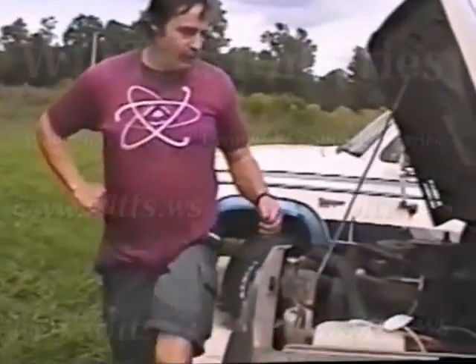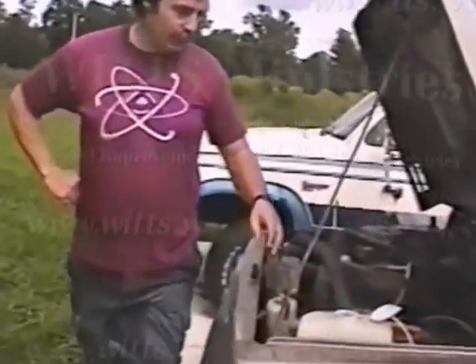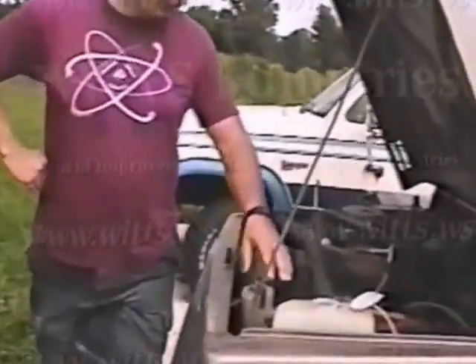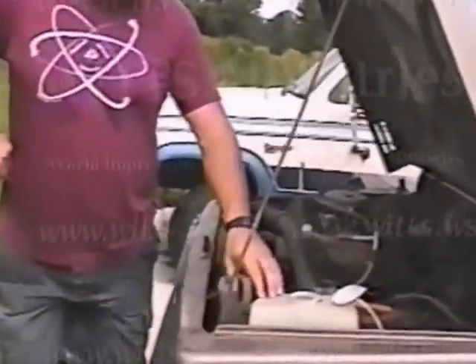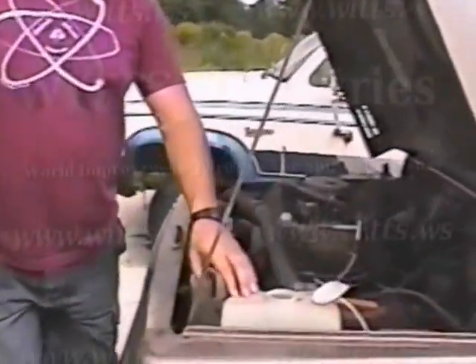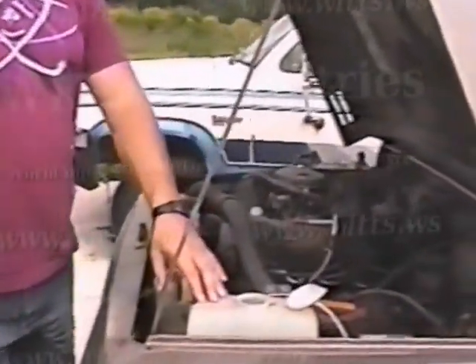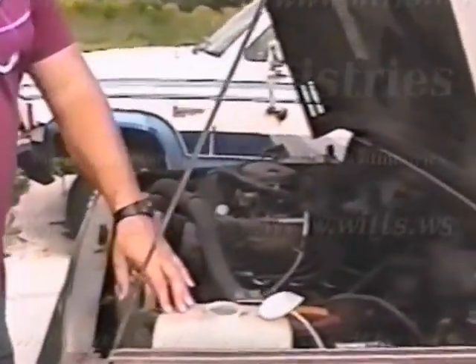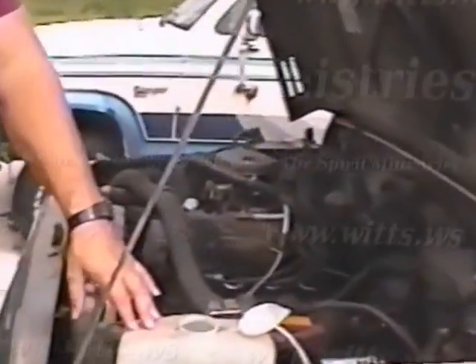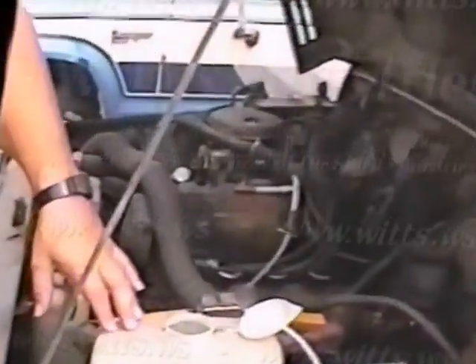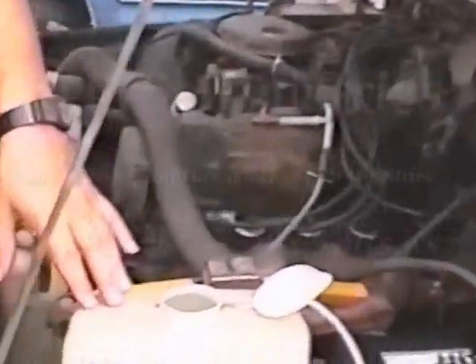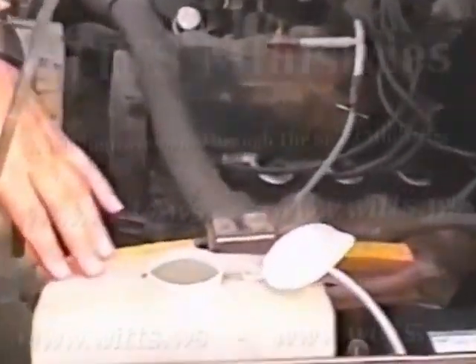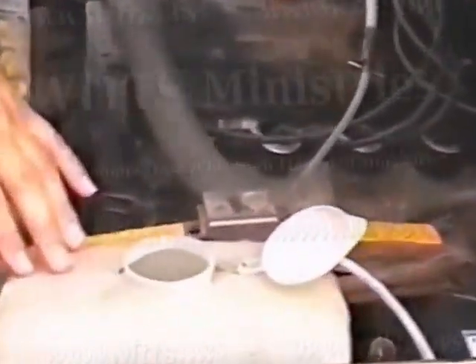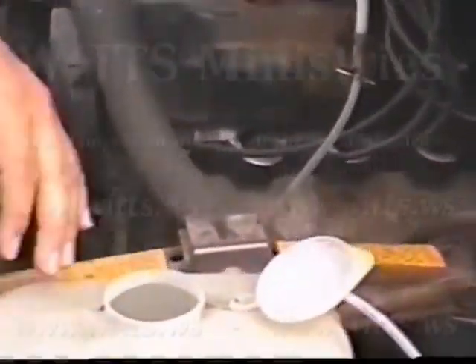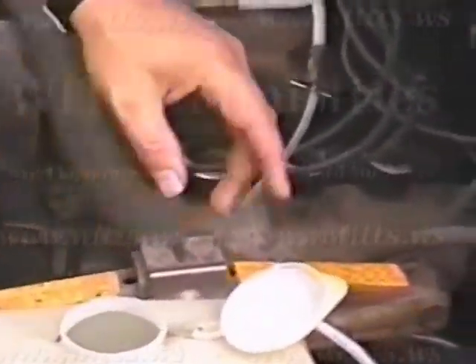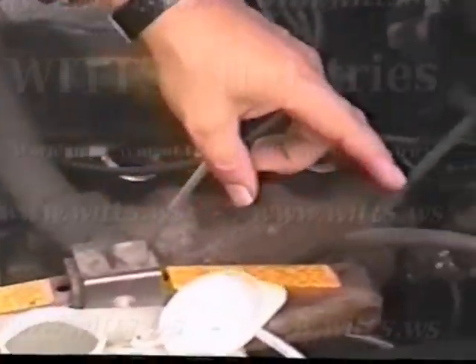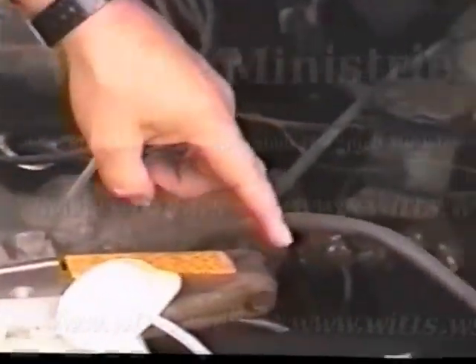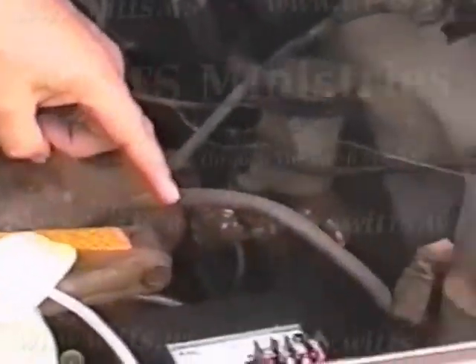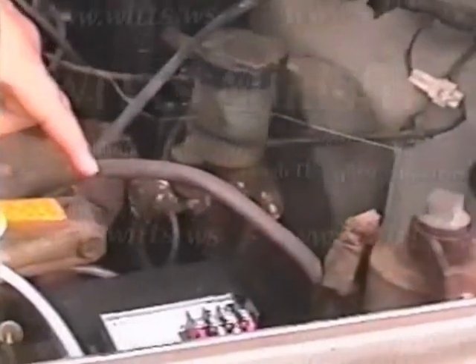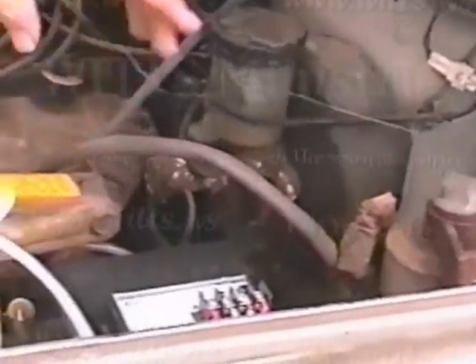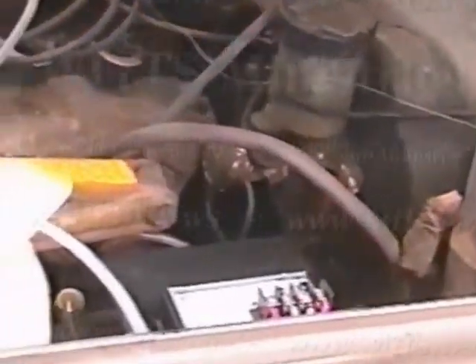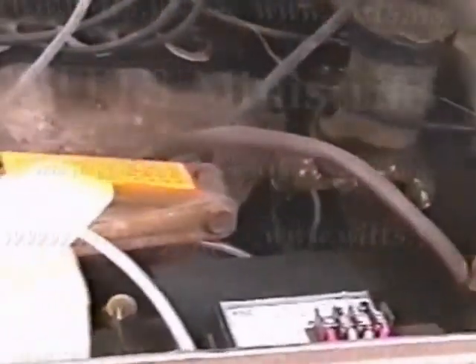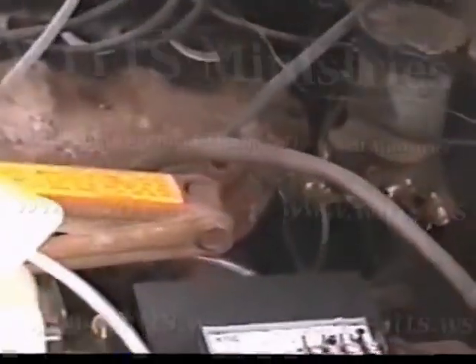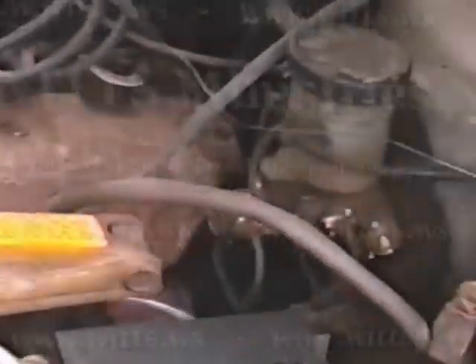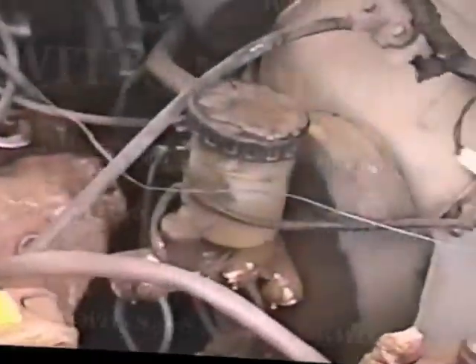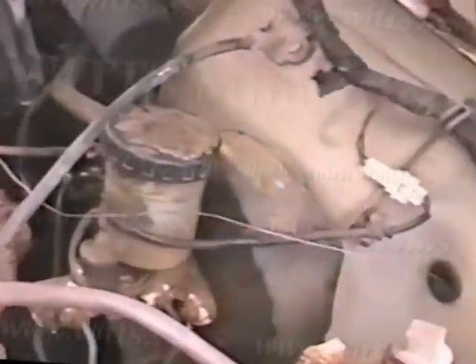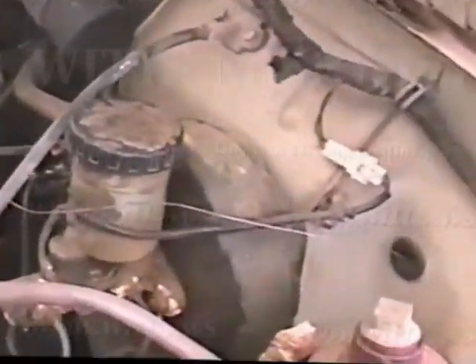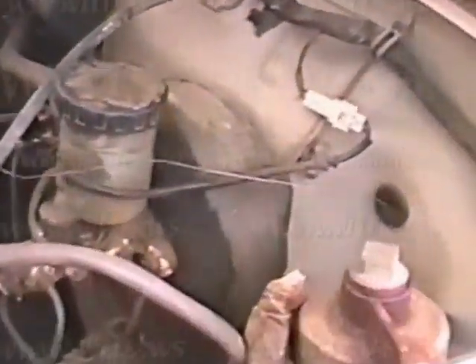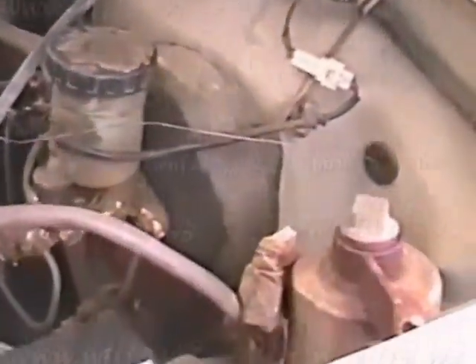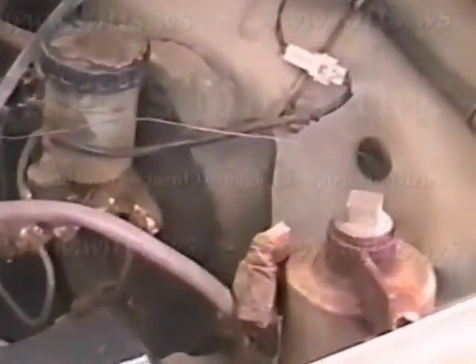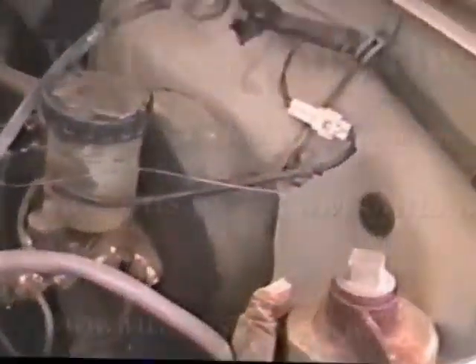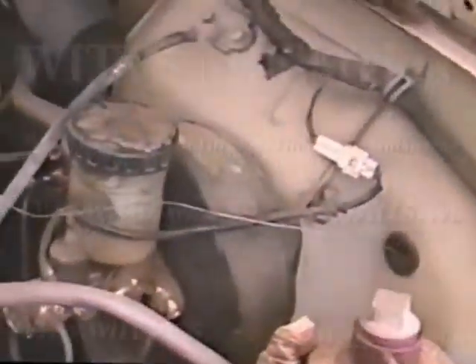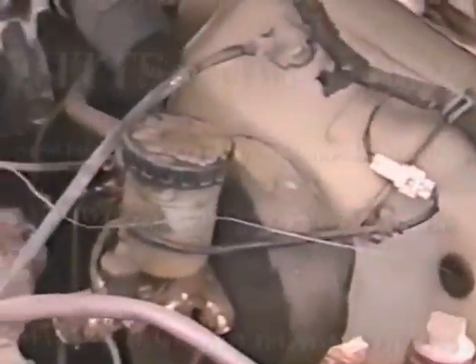Basically we've got a water tank here — used to be the windshield washer fluid tank. We've got an electrolyzer, we've got a heater. Heat comes off the exhaust and helps heat the water.